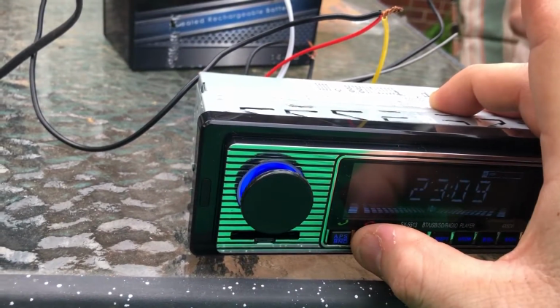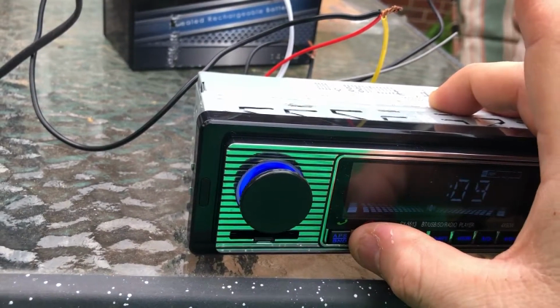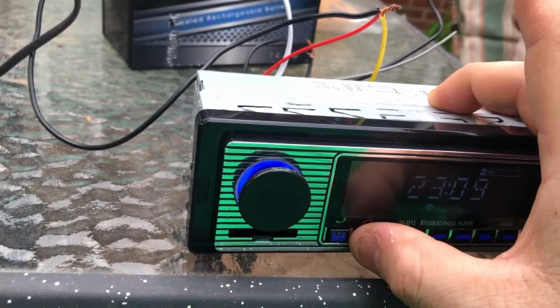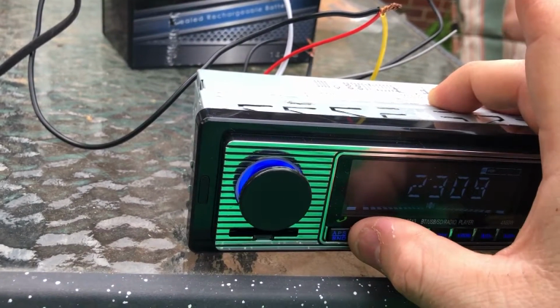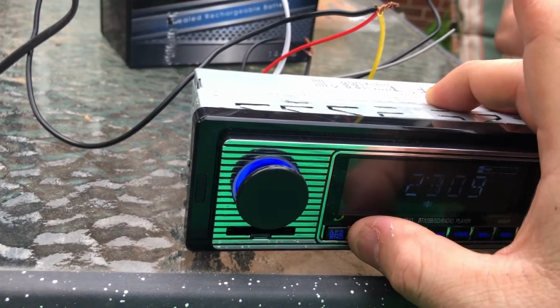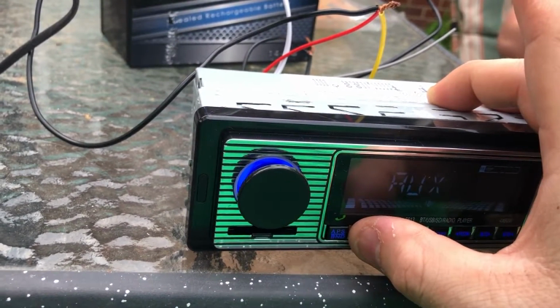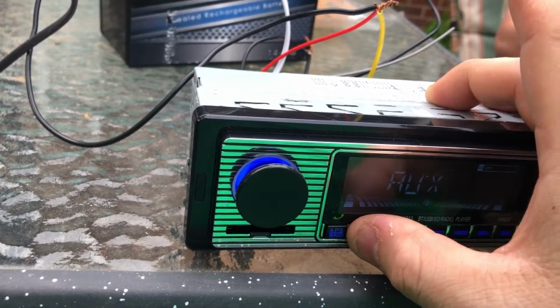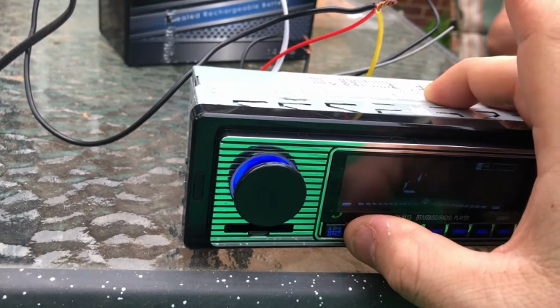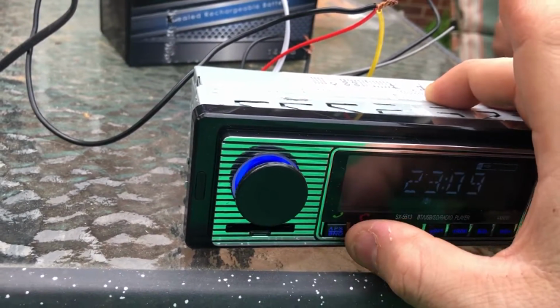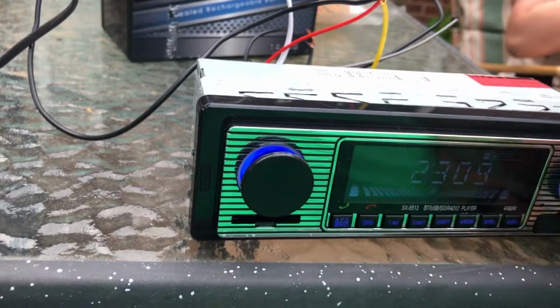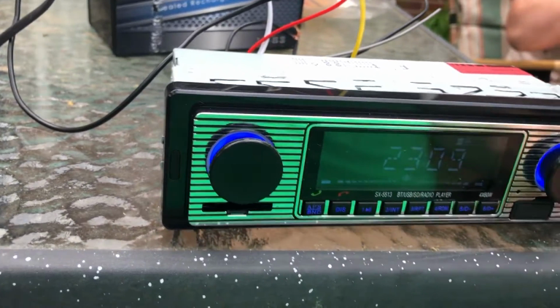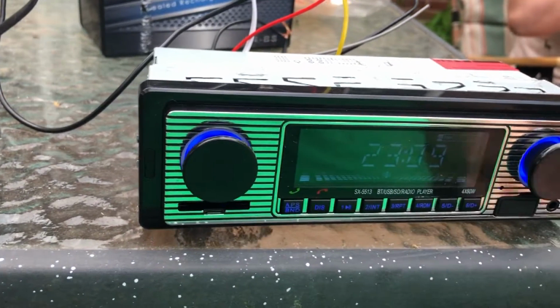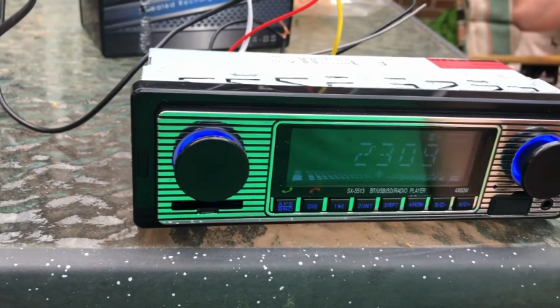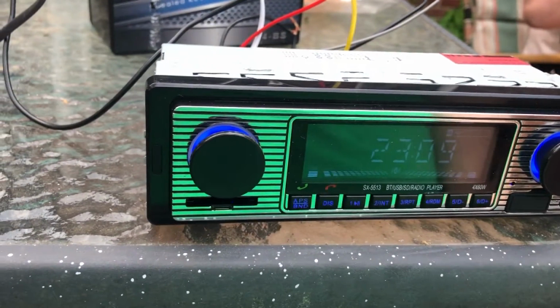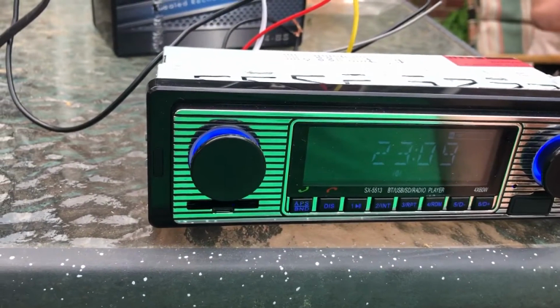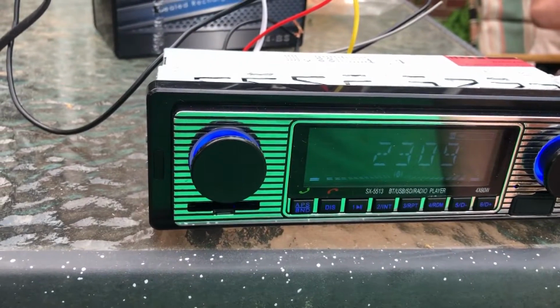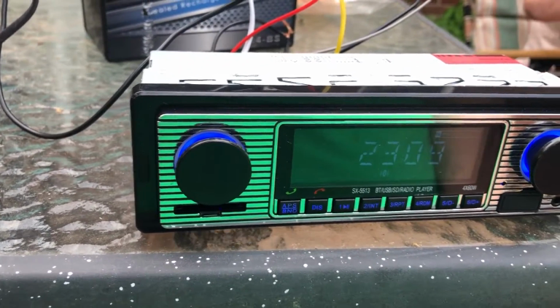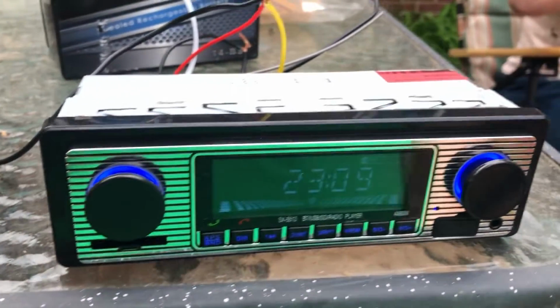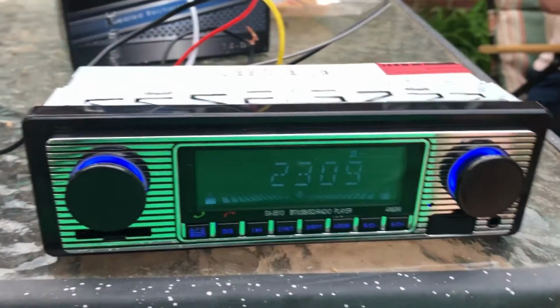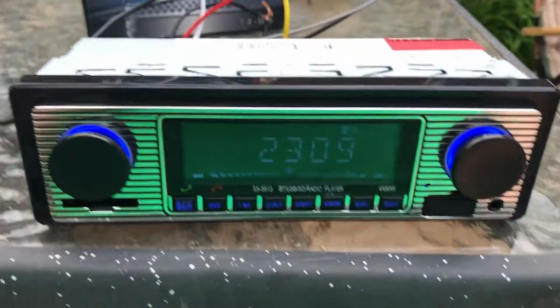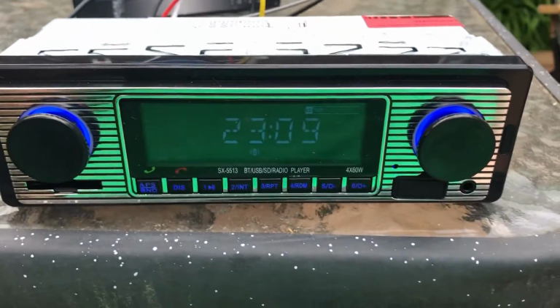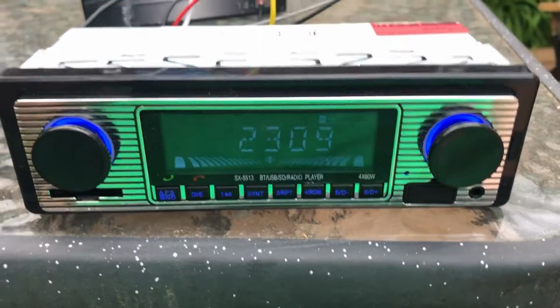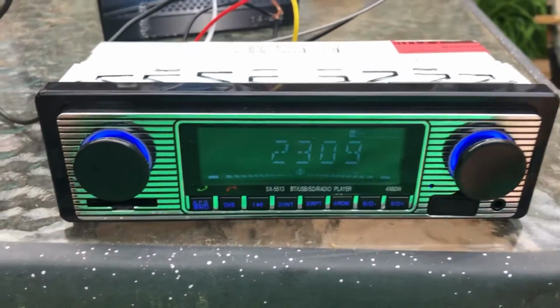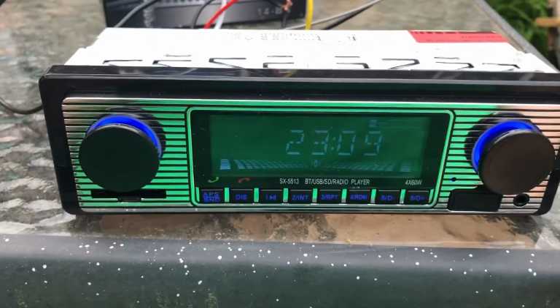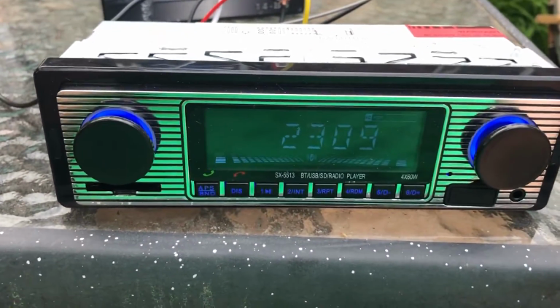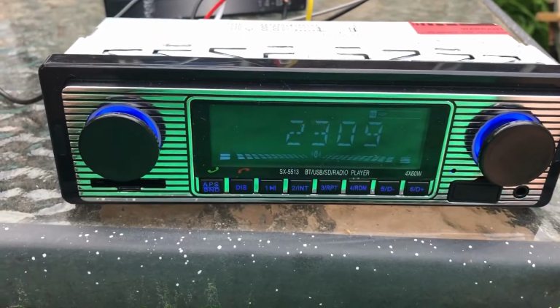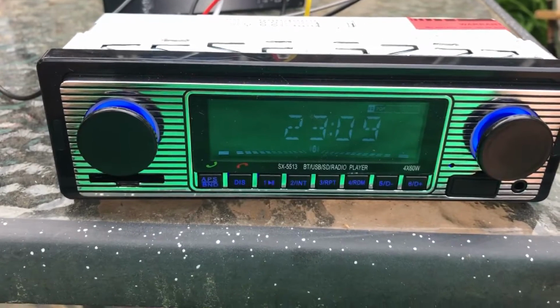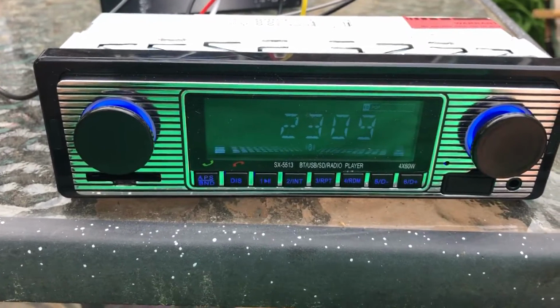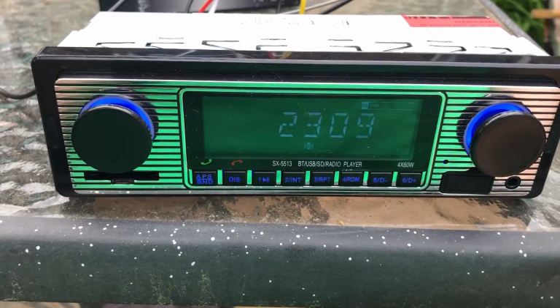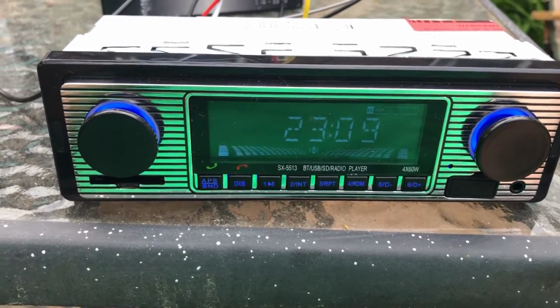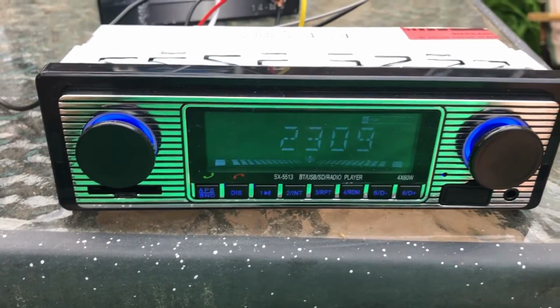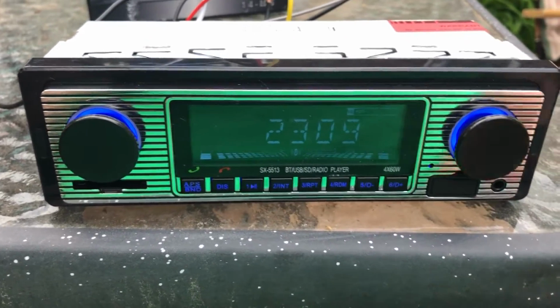I mean, you know, what do you want for a cheap stereo? It sounds good, it does the job. So here you go.